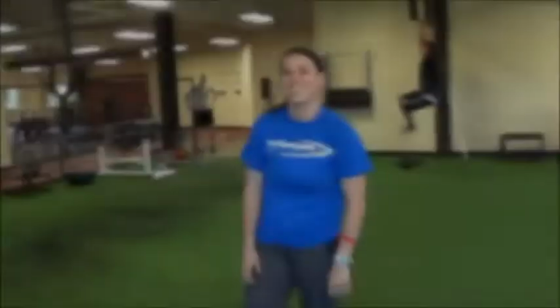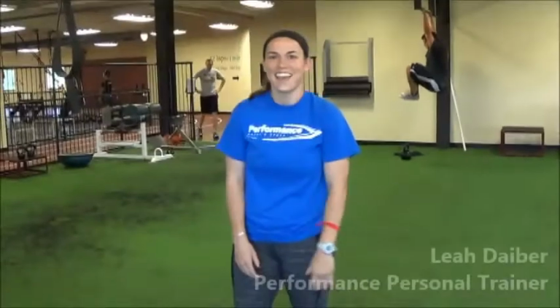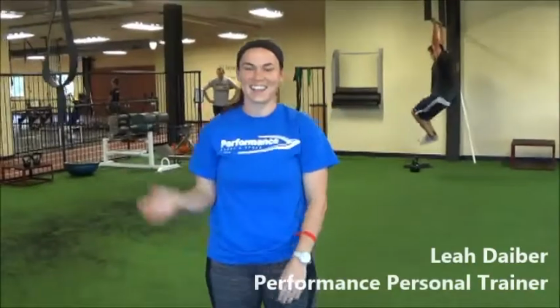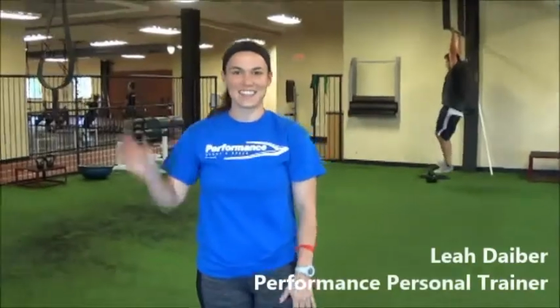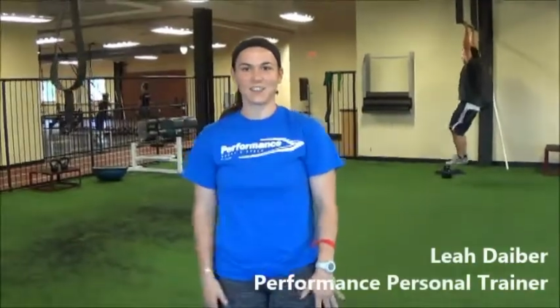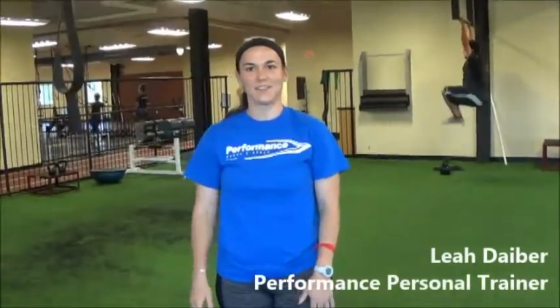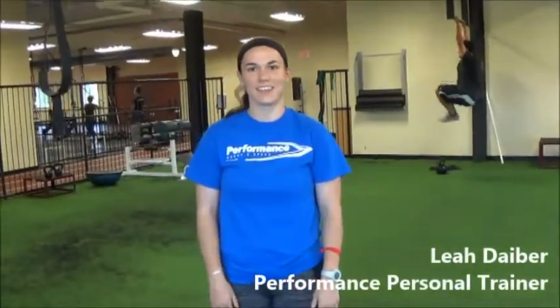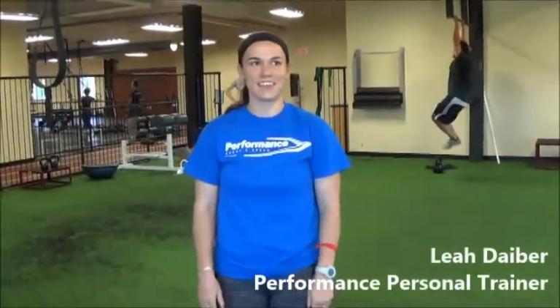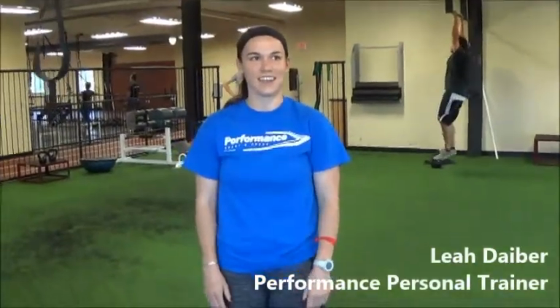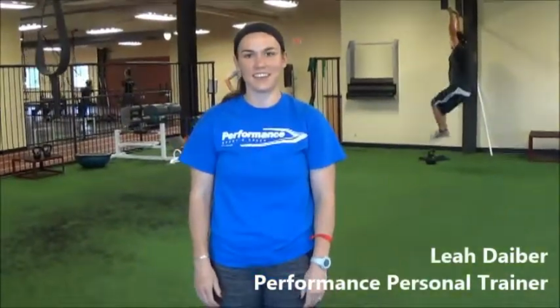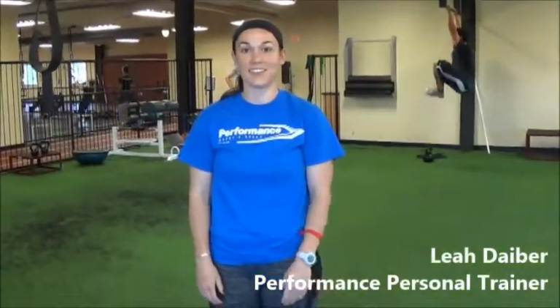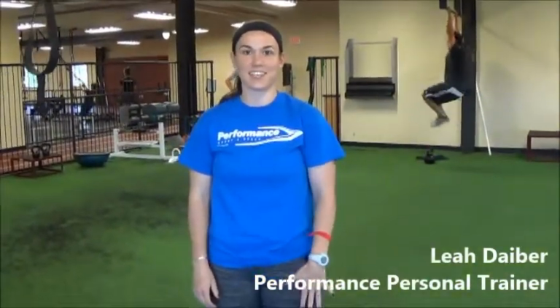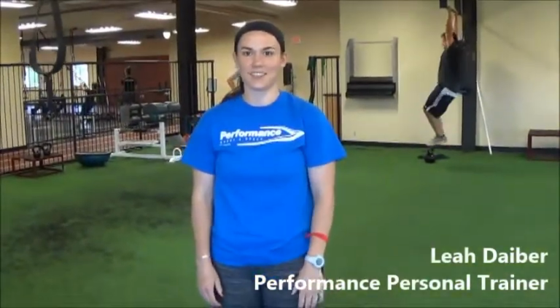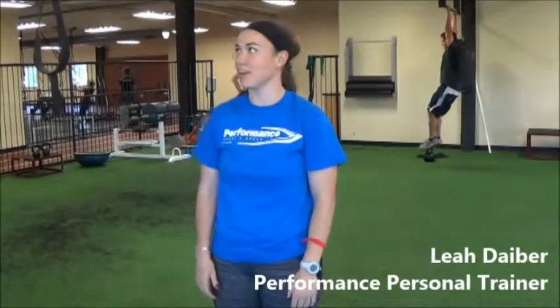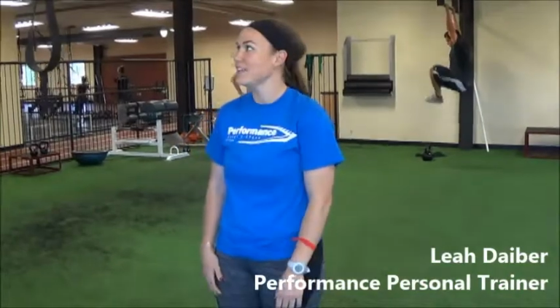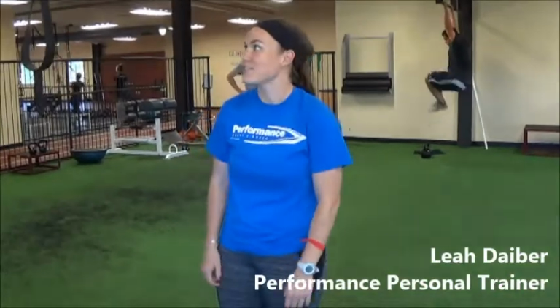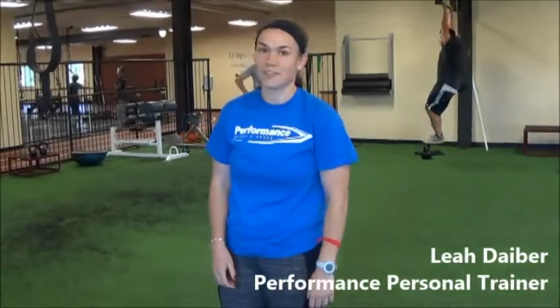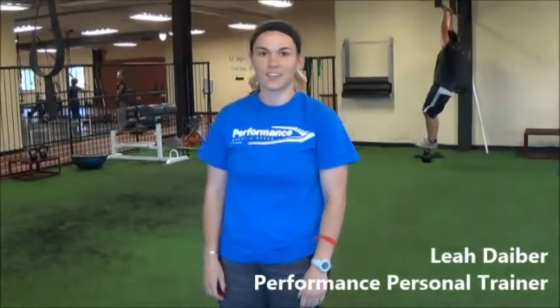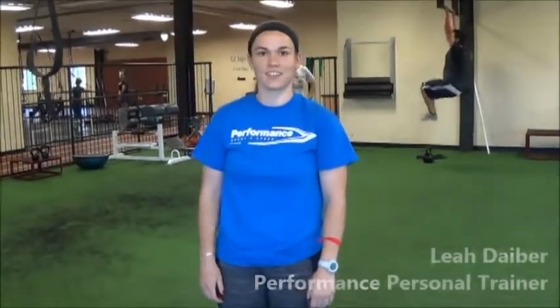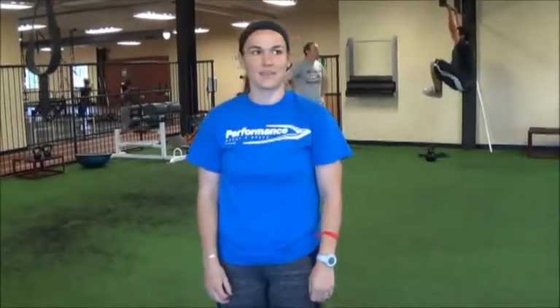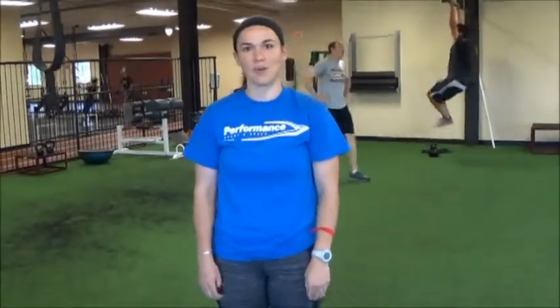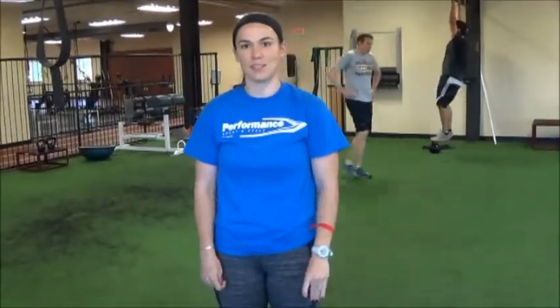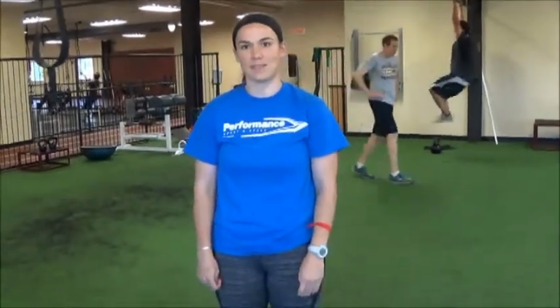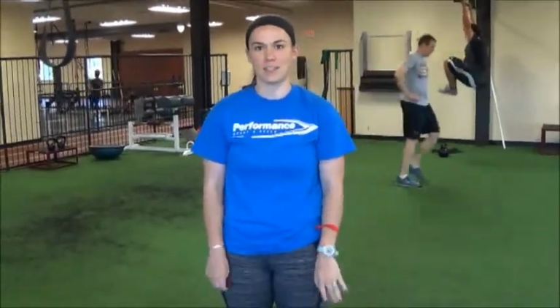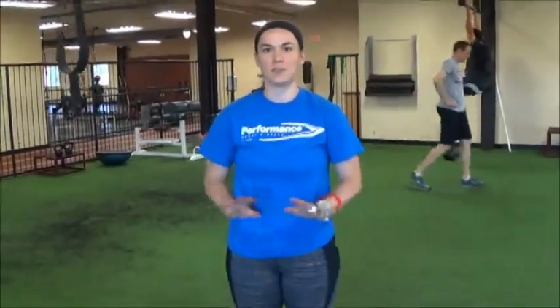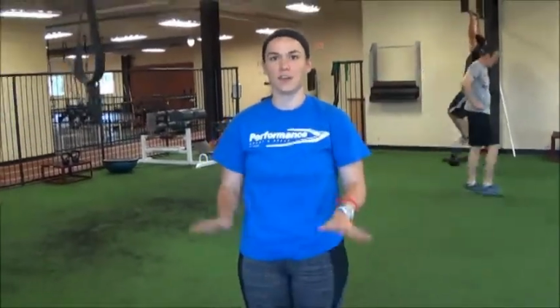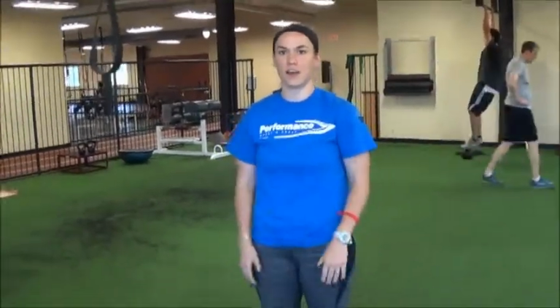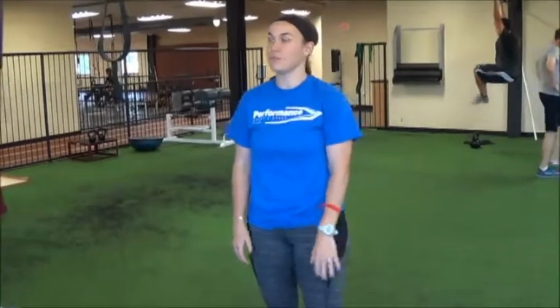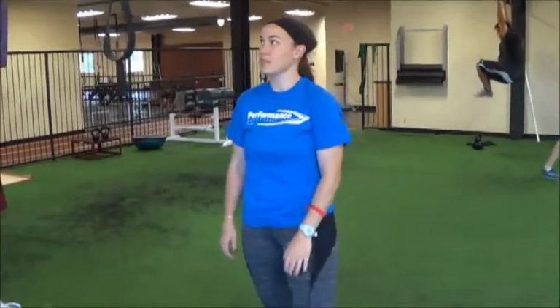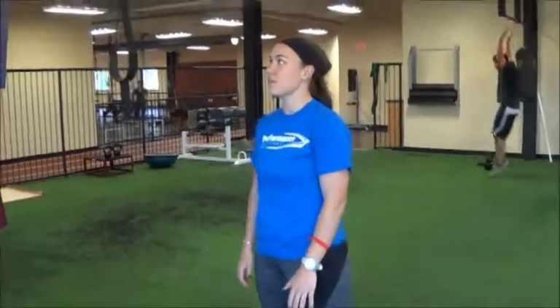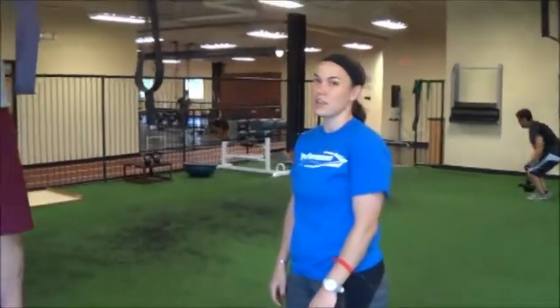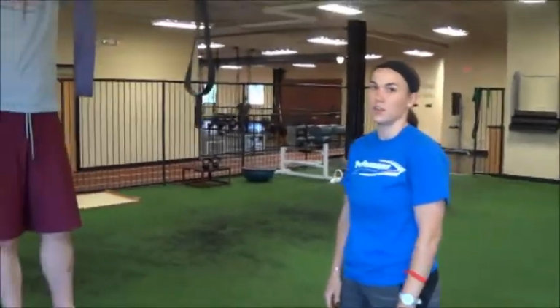Hey guys, it's Leah again with your workout of the week. Today we're doing a Dirty 30 with Brendan. Starting with our Dirty 30, we have pull-ups — these can be adjusted to your activity level and gauge.